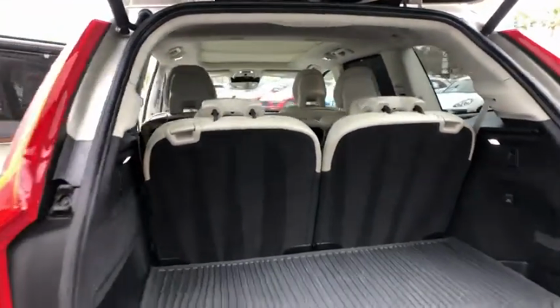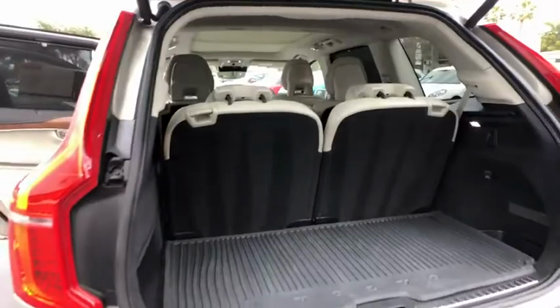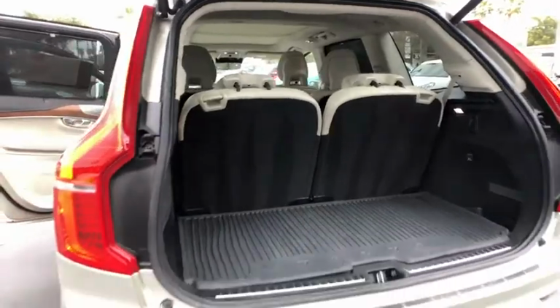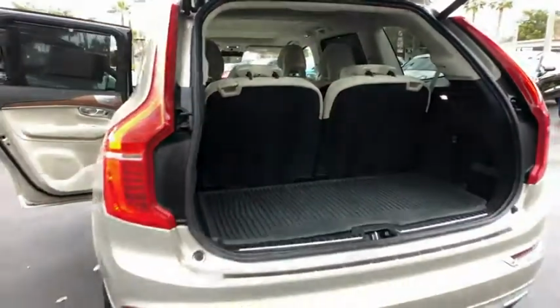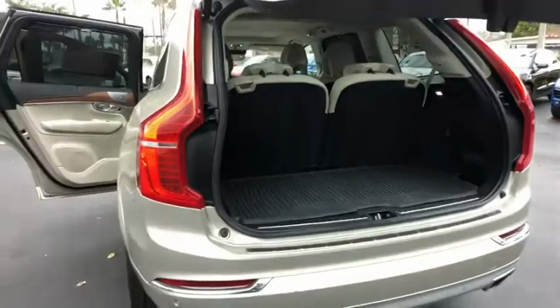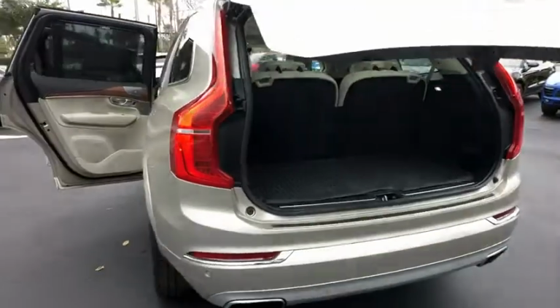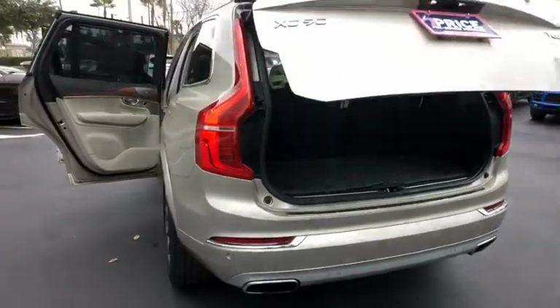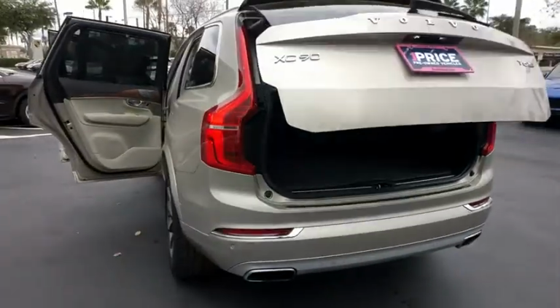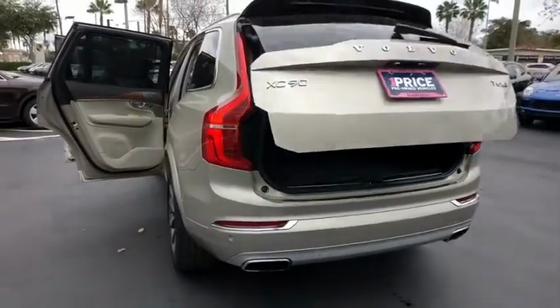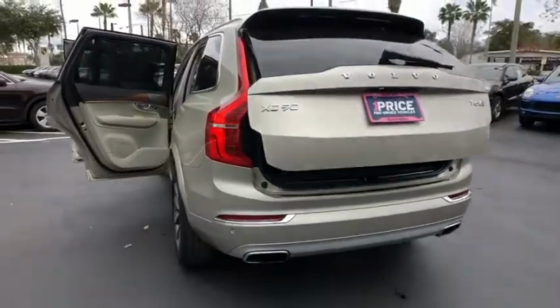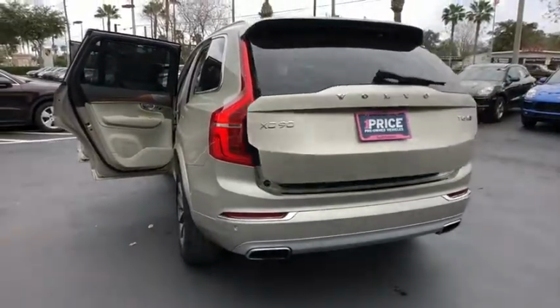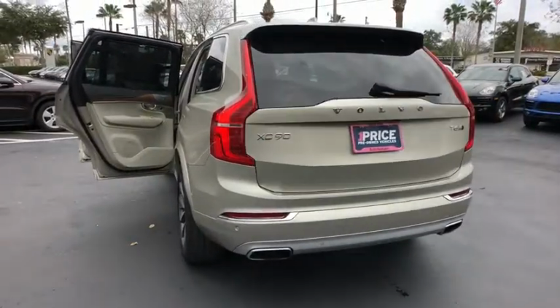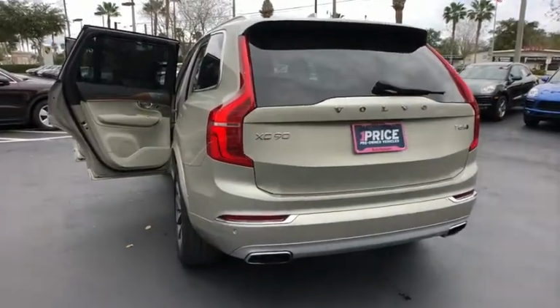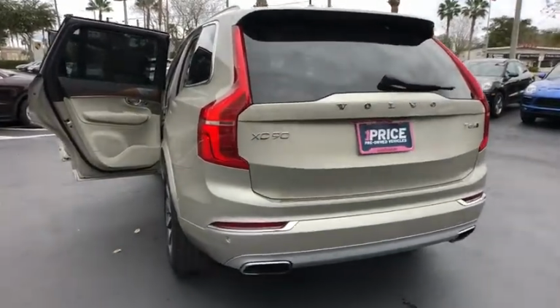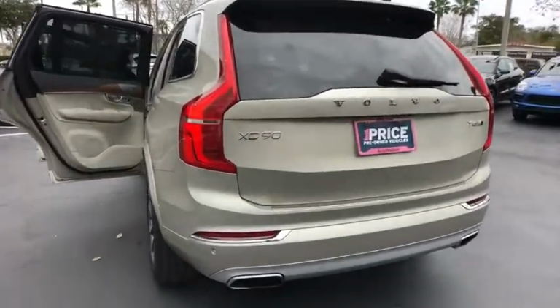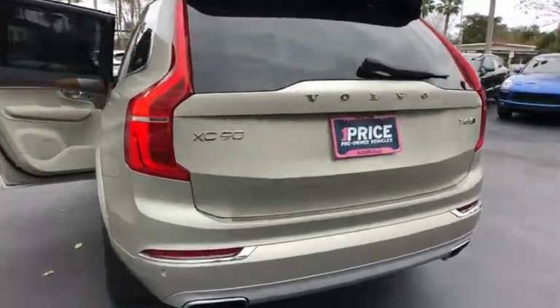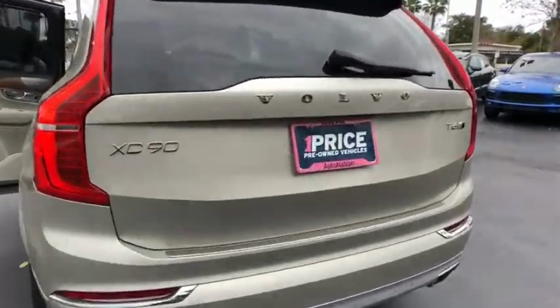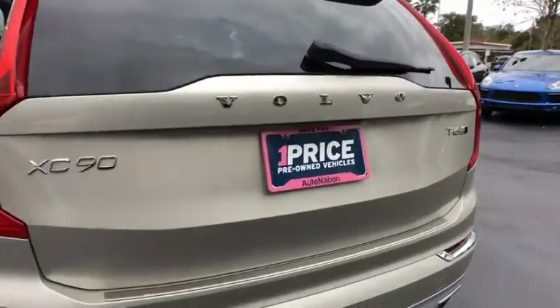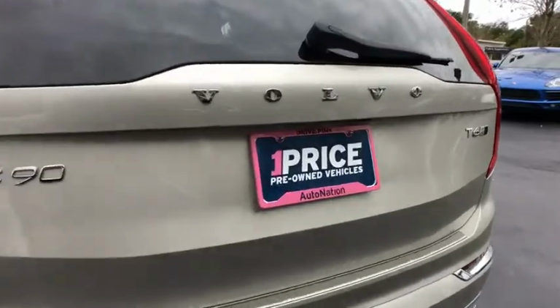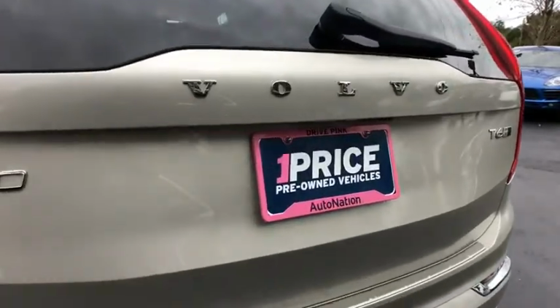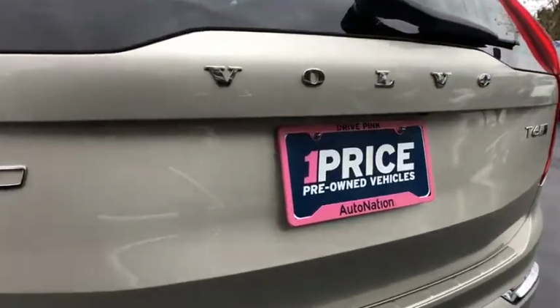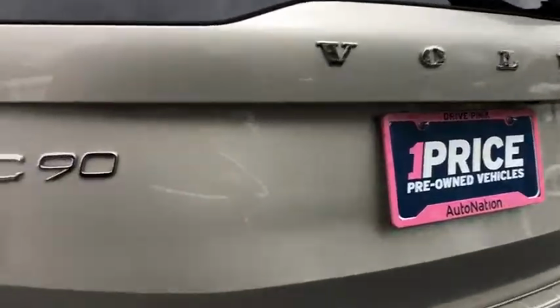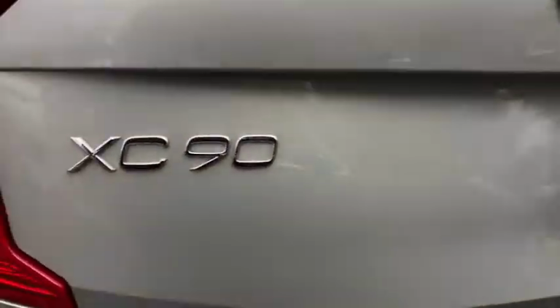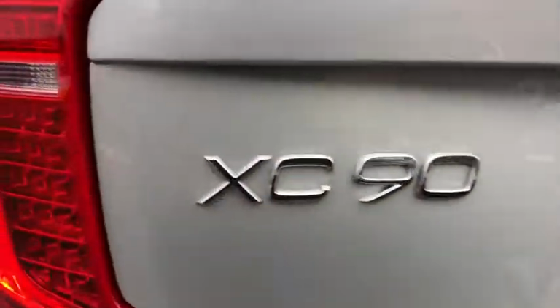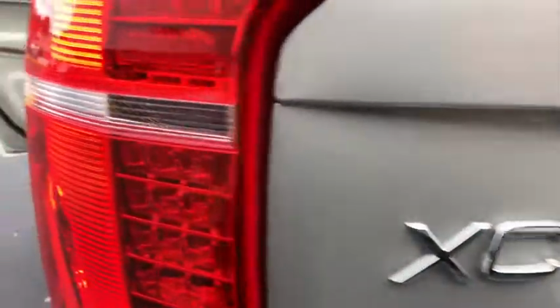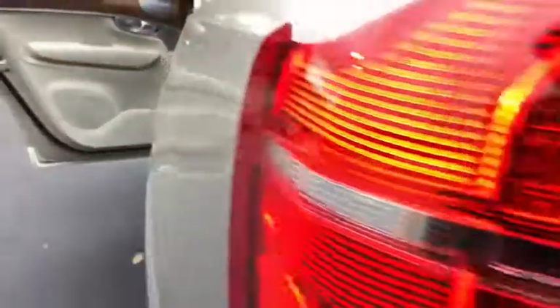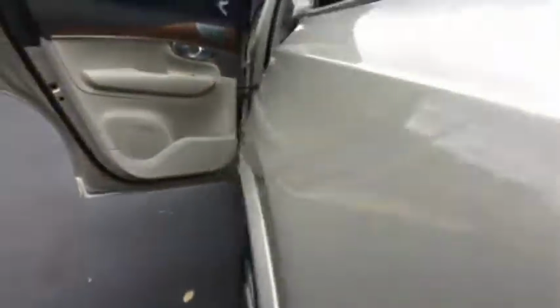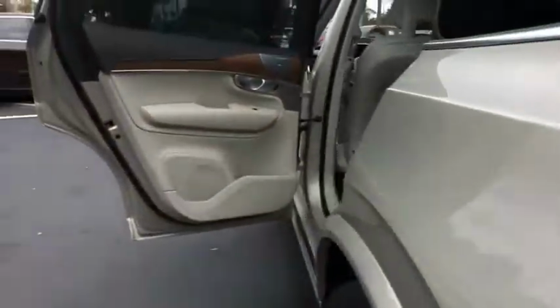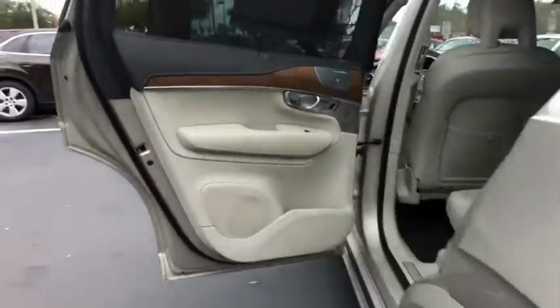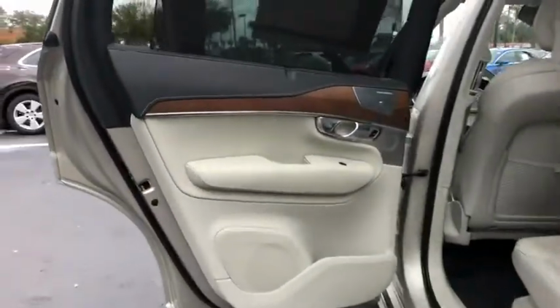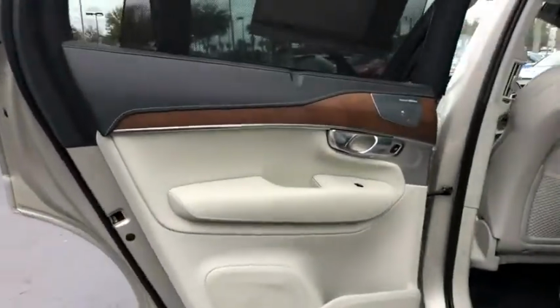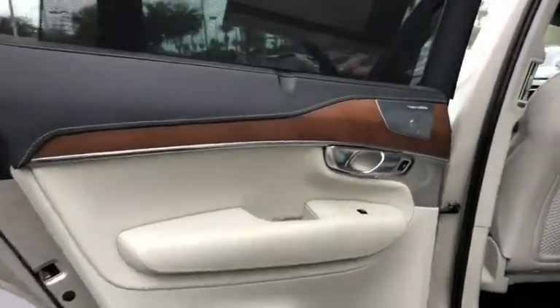Leather-wrapped steering wheel, Bluetooth, adjustable steering wheel, power steering, auto-dimming rearview mirror, cruise control, keyless start. Your new ride is just a phone call away.